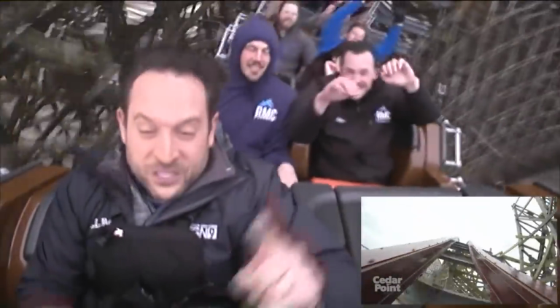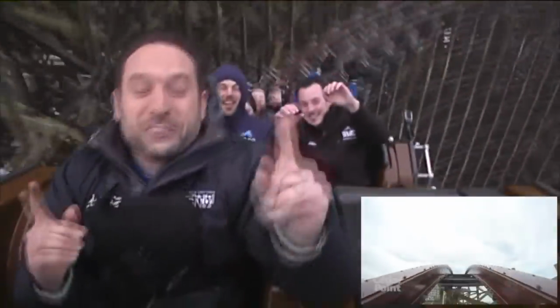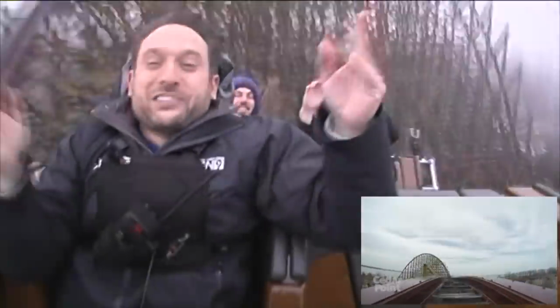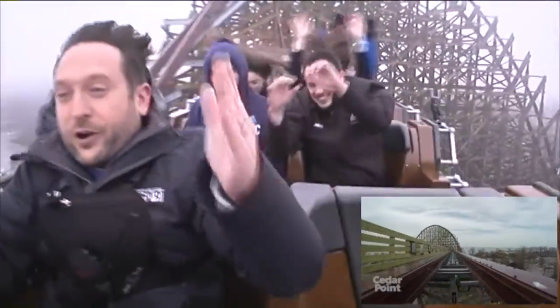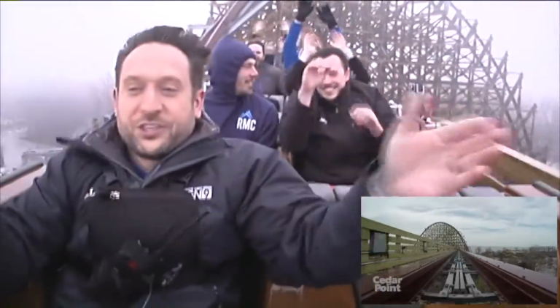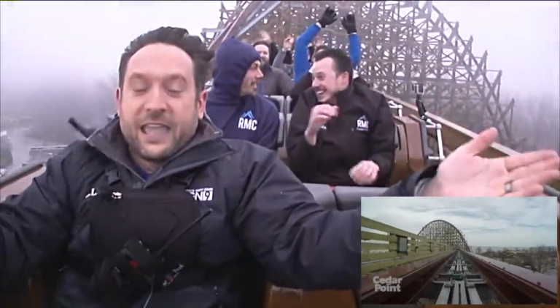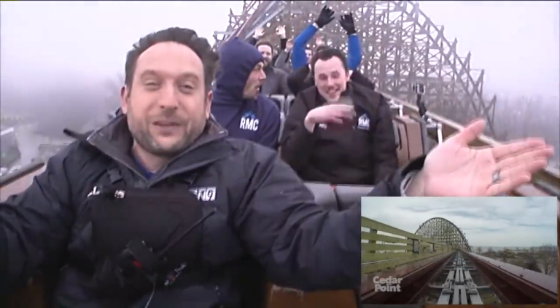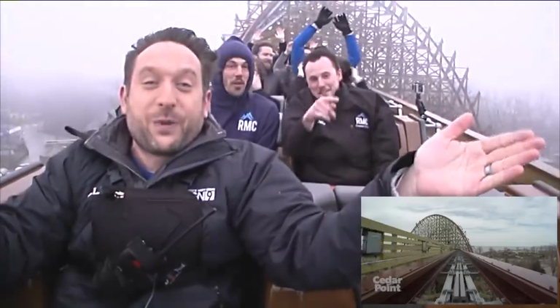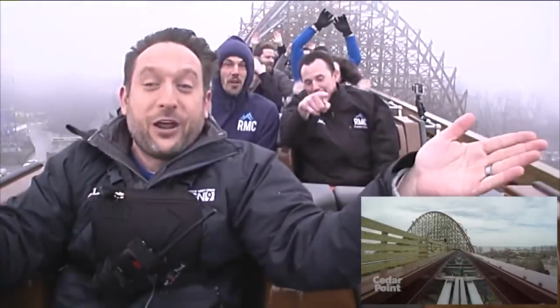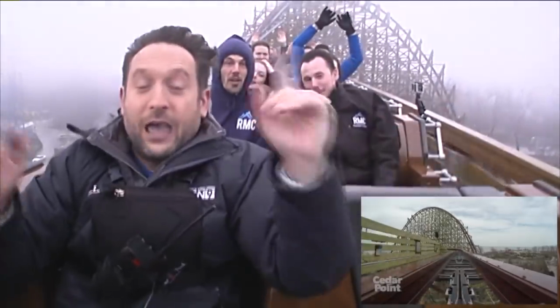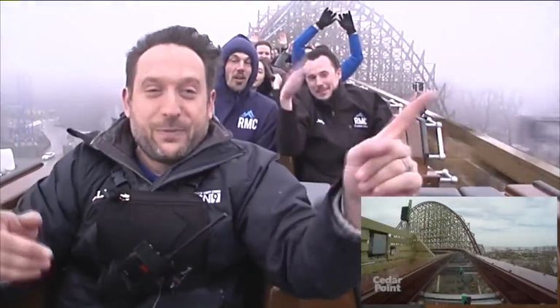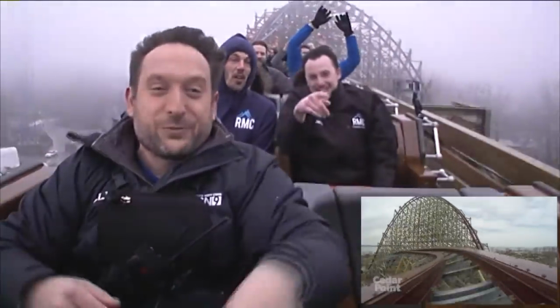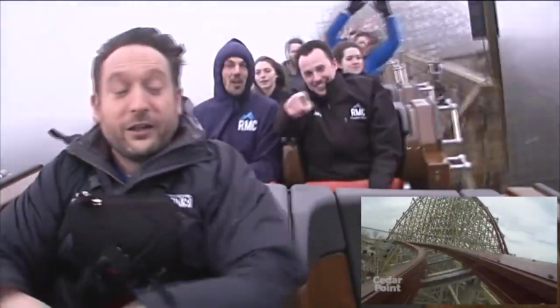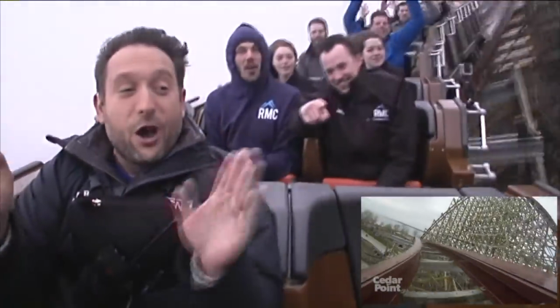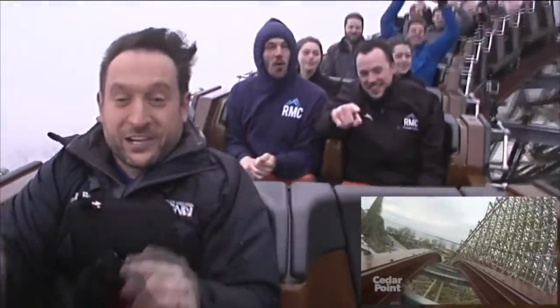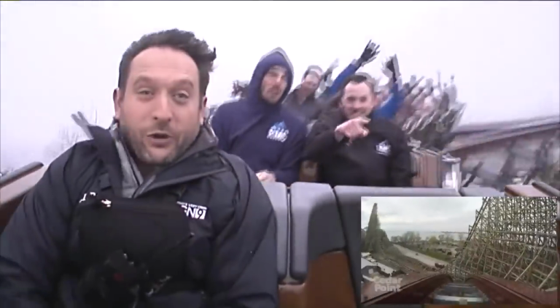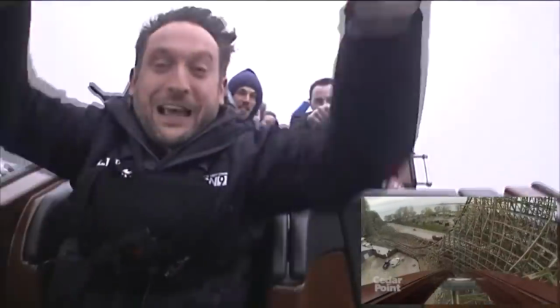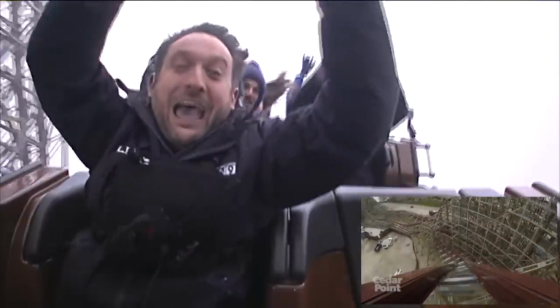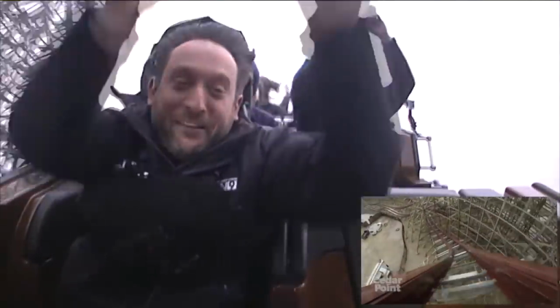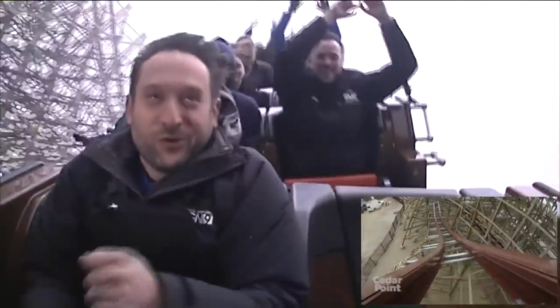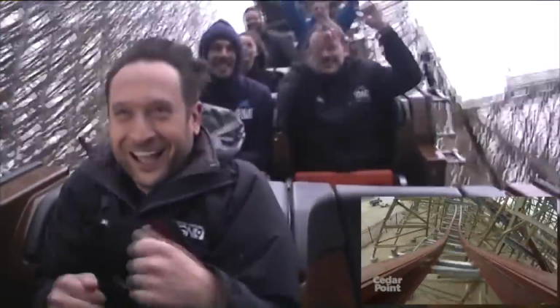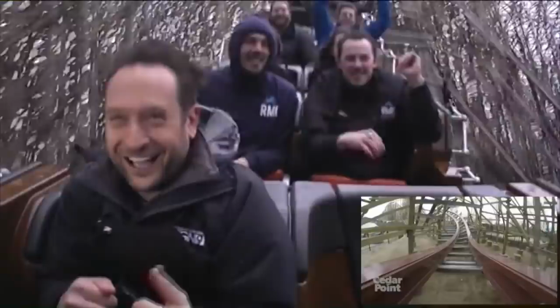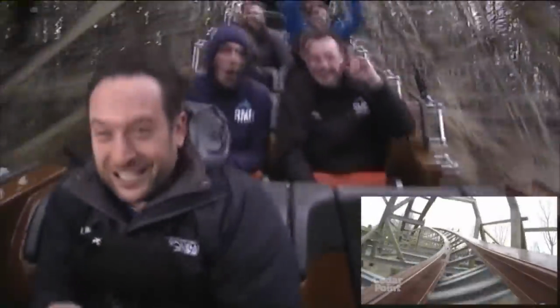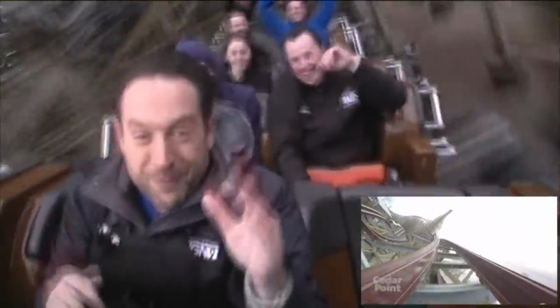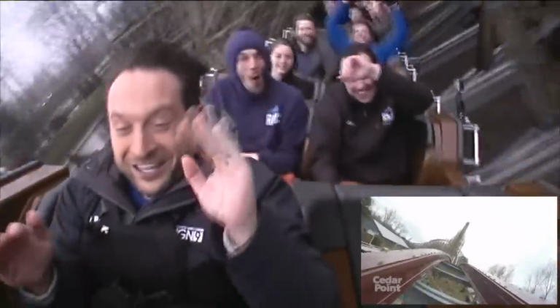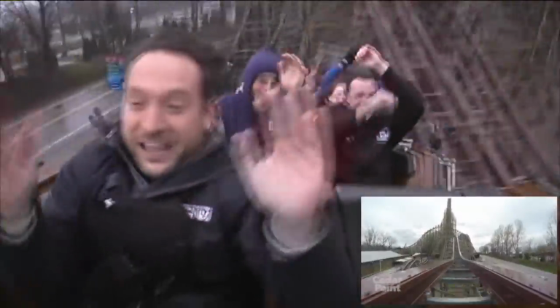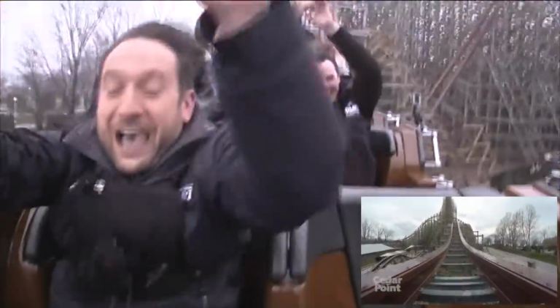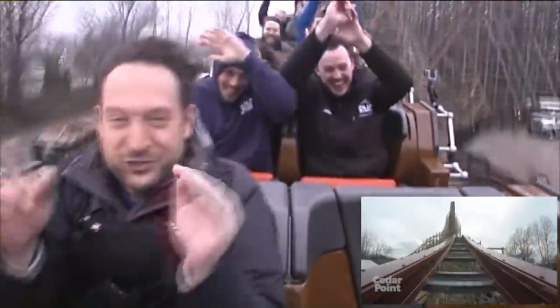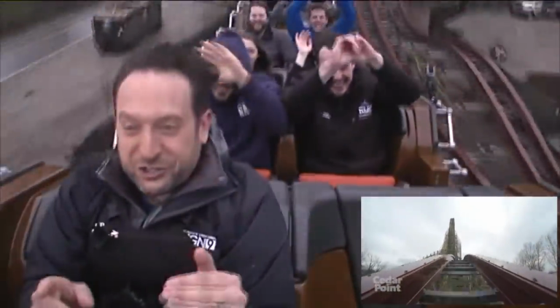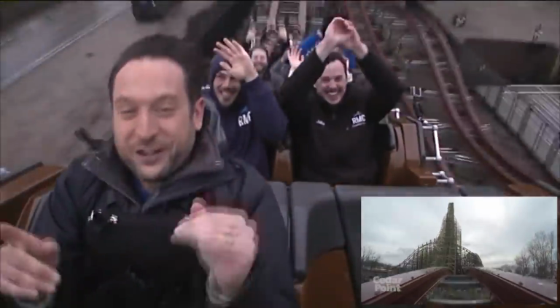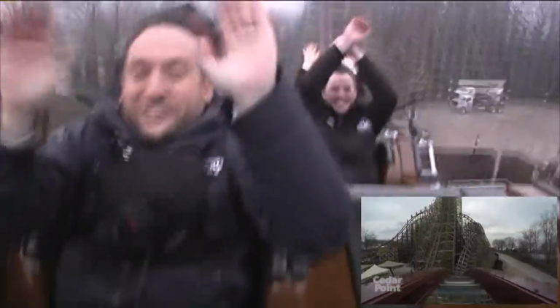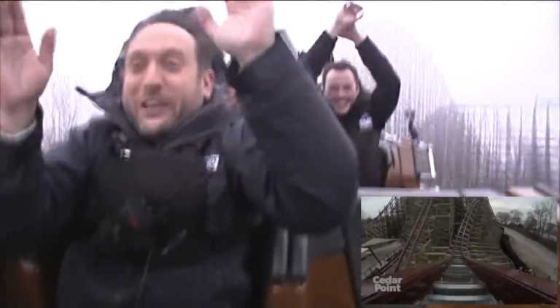You'd think the ride's over with this gigantic mid-course brake run — MCBR as we call it. But no, it isn't. And it's down again, inside of the structure. This is really cool.